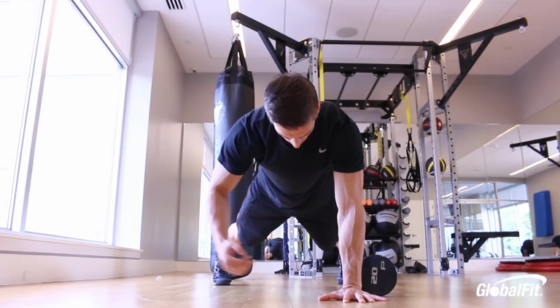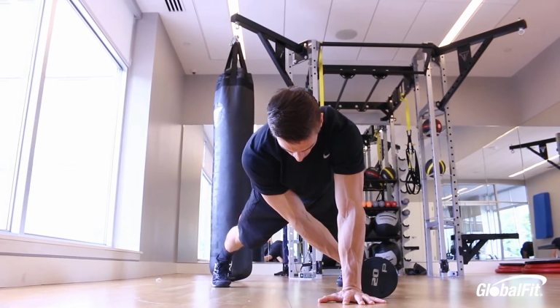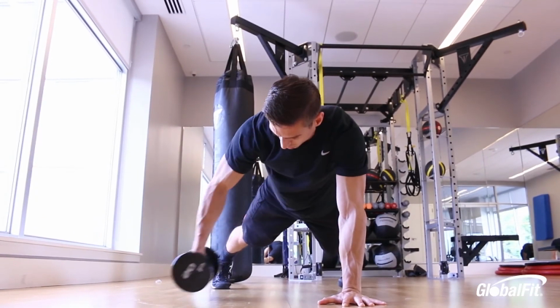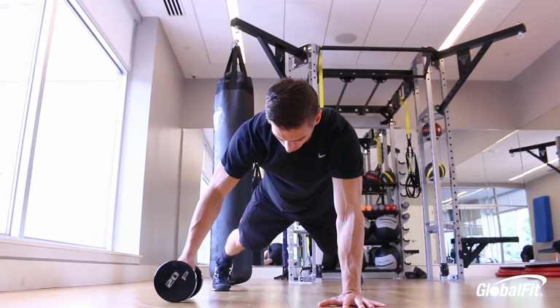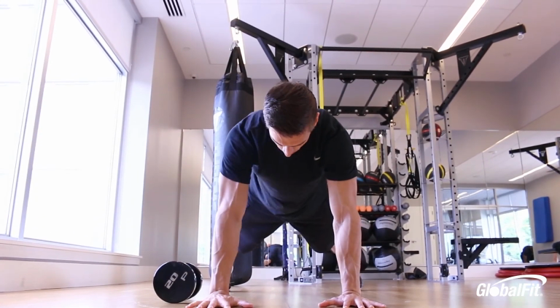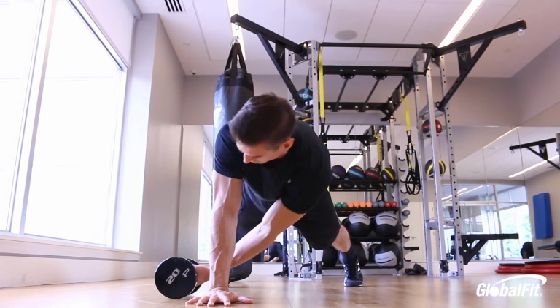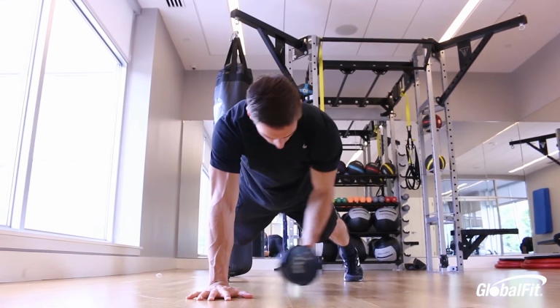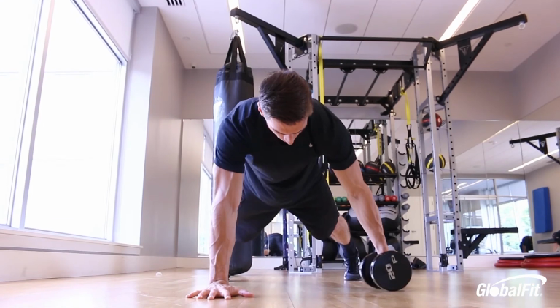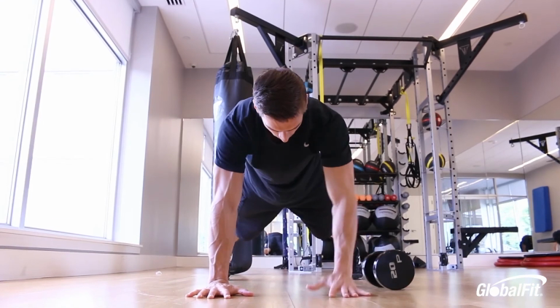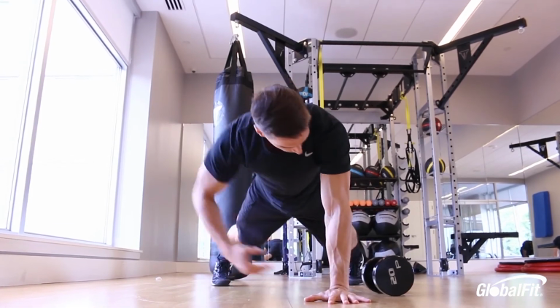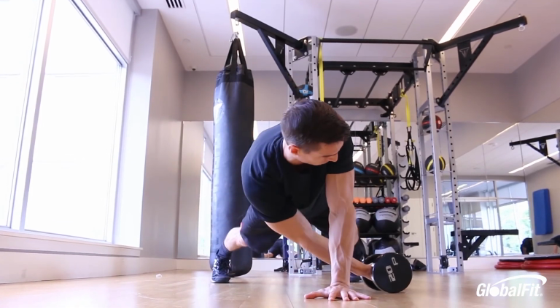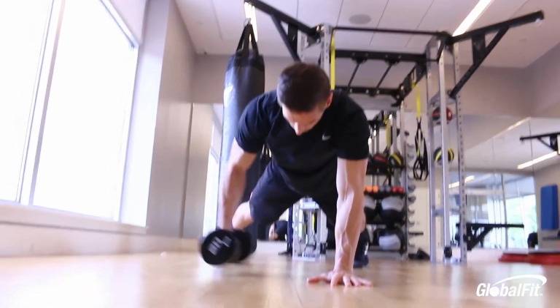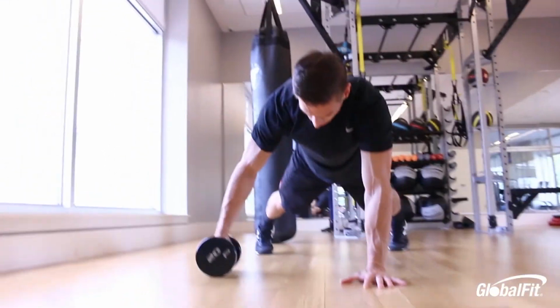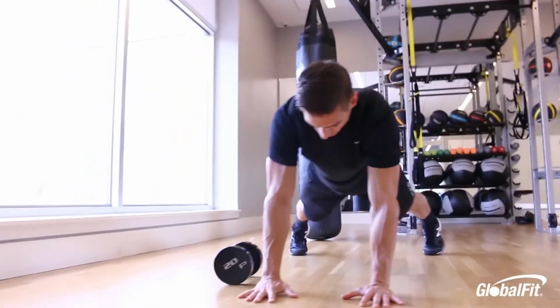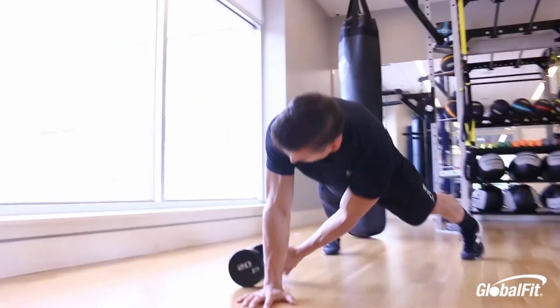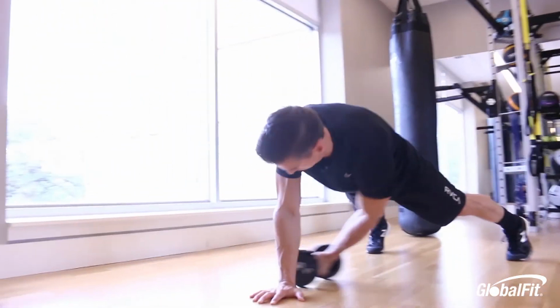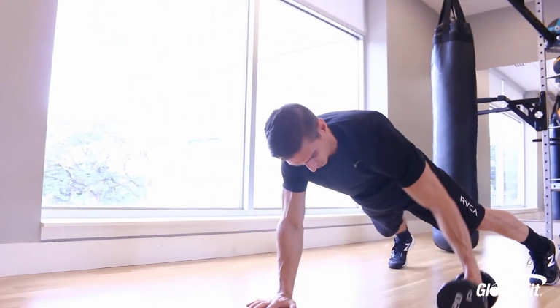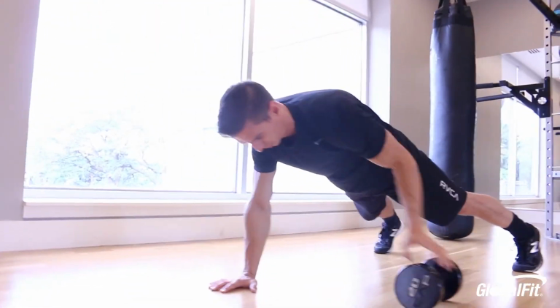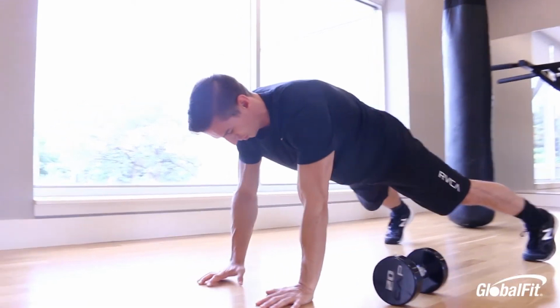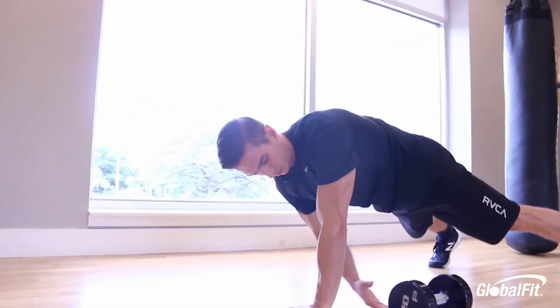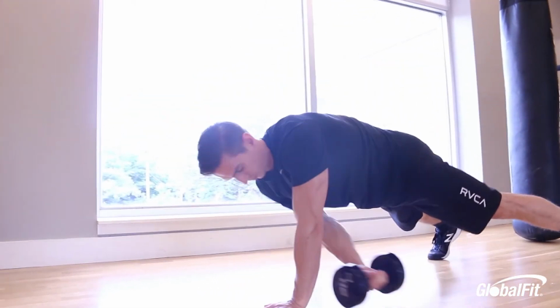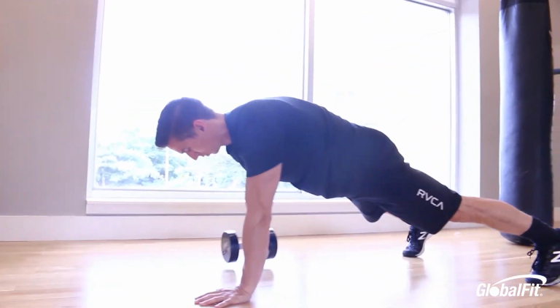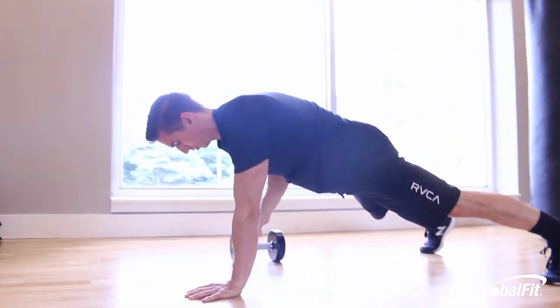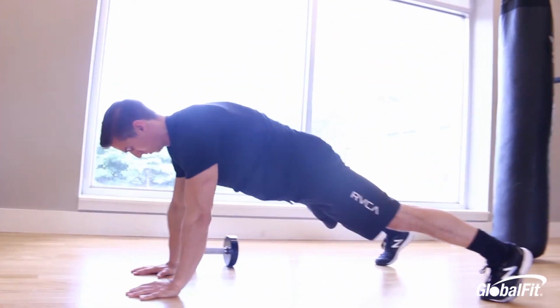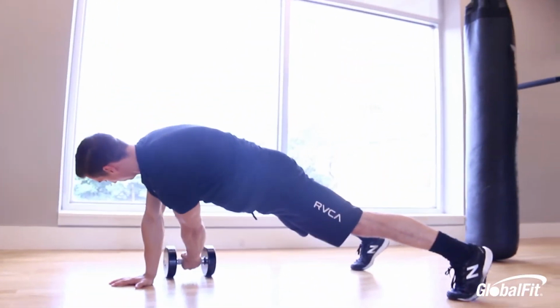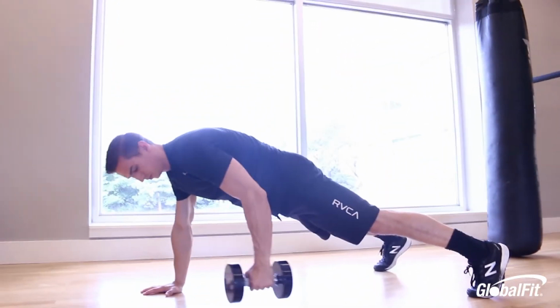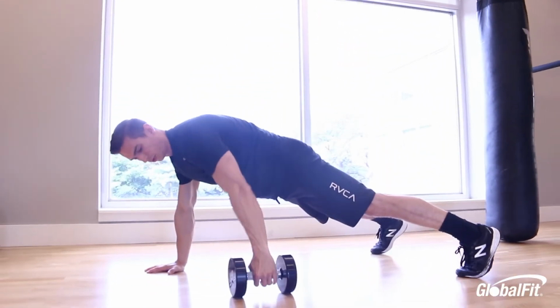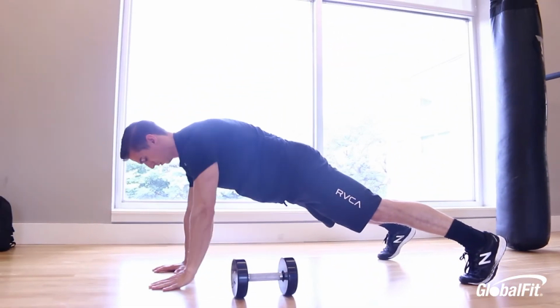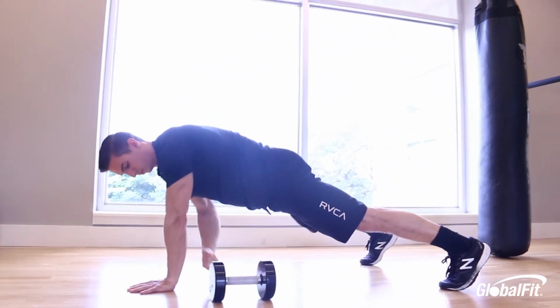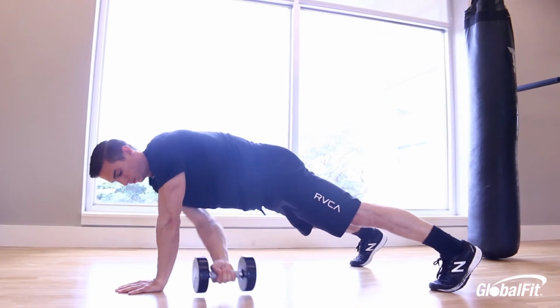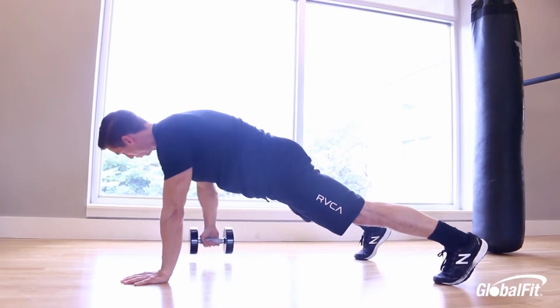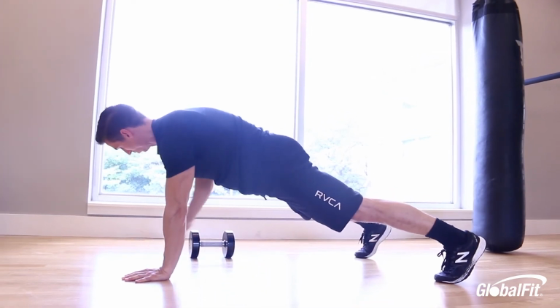Number four is a plank pull through. Start in a push-up position with hands right under your shoulders and feet shoulder-width apart. You're pulling the weight through to the outside of your hands while resisting rotation of your hips. You can increase the difficulty by pulling the weight further outside of your hands.